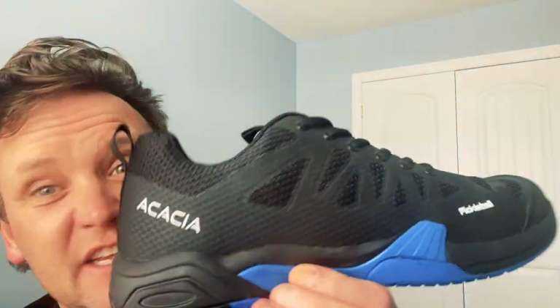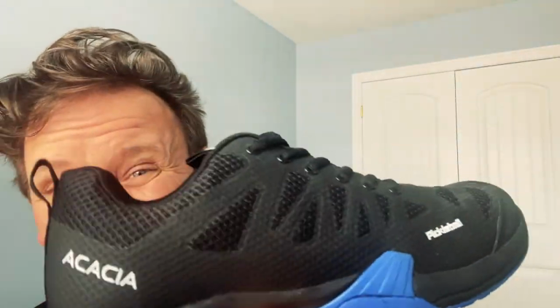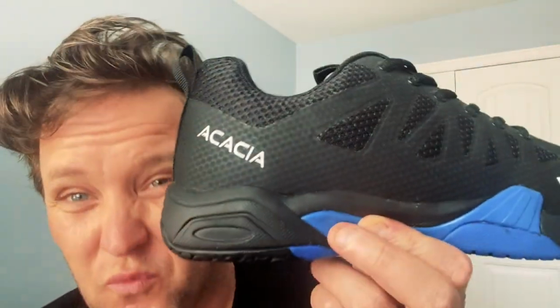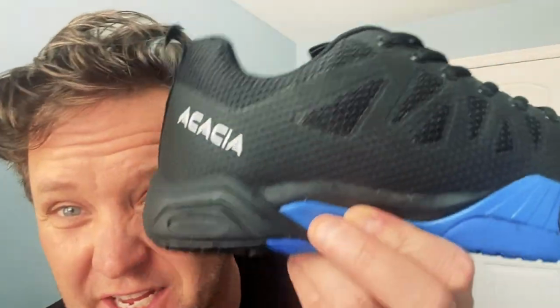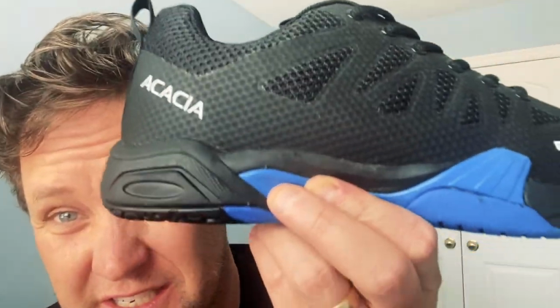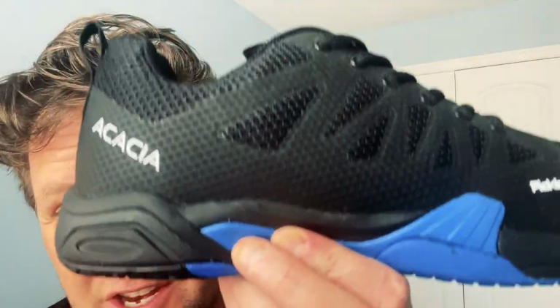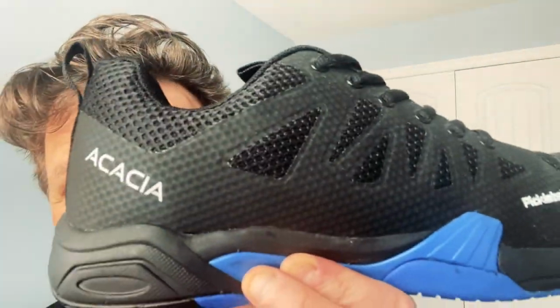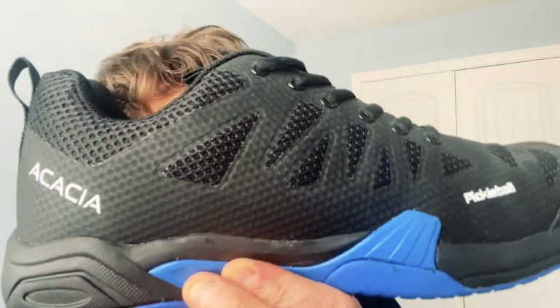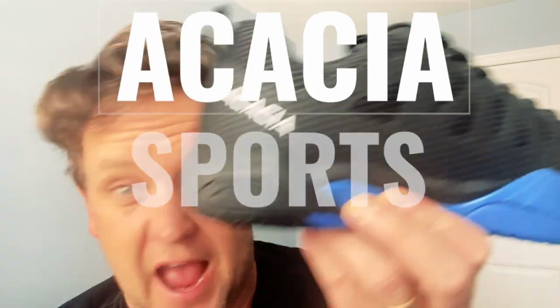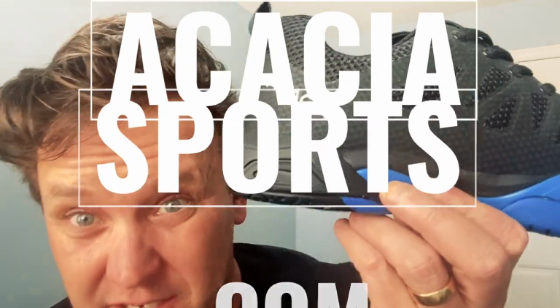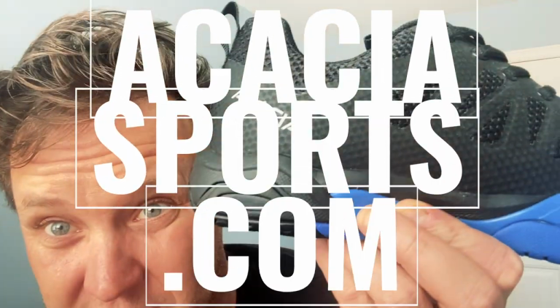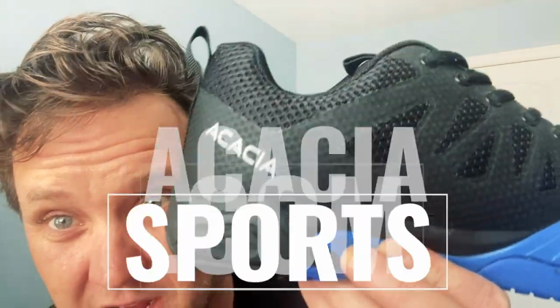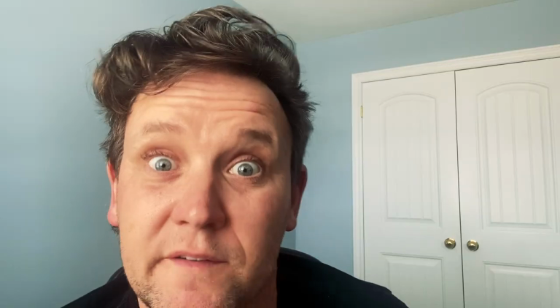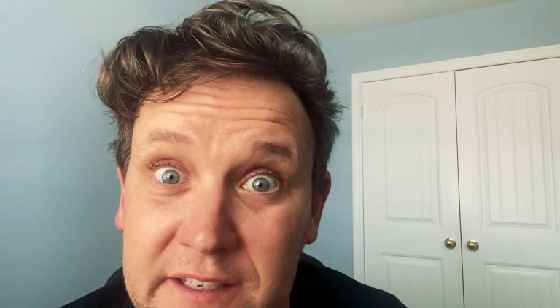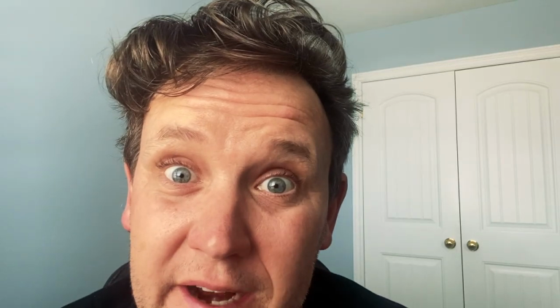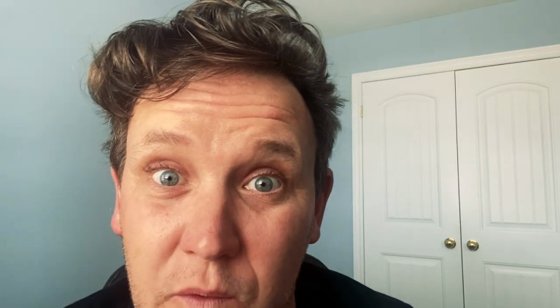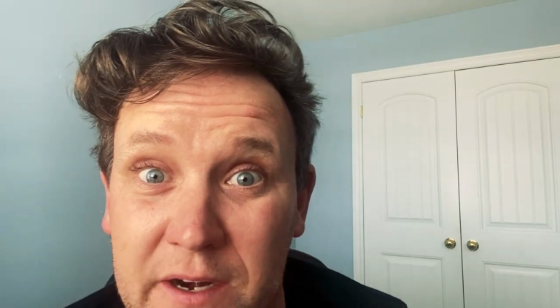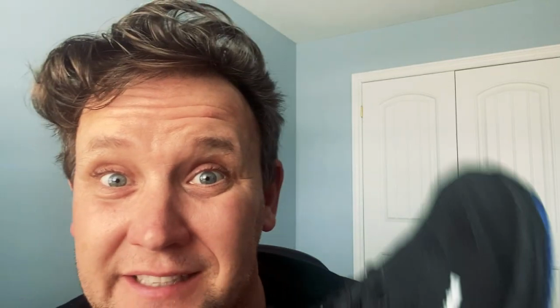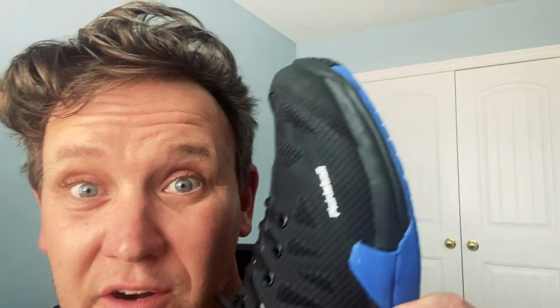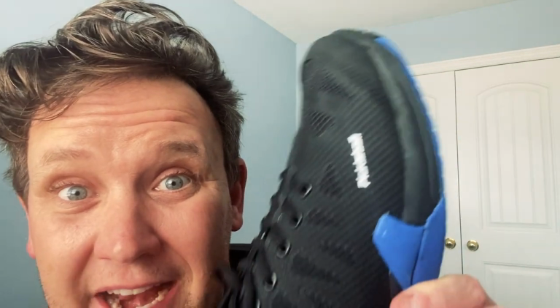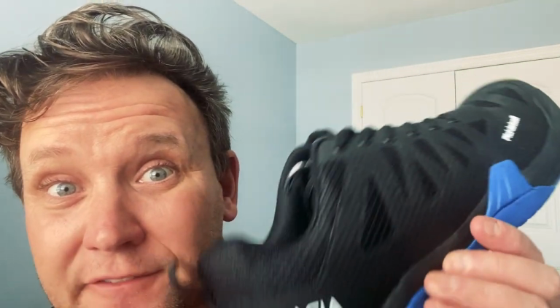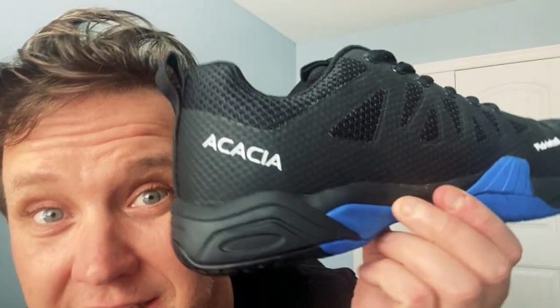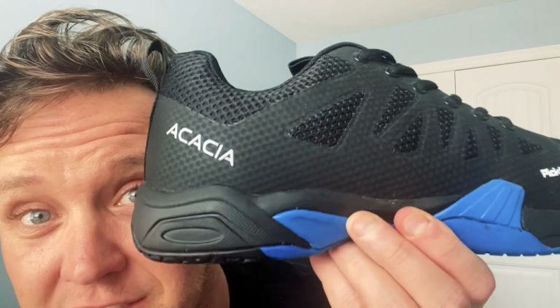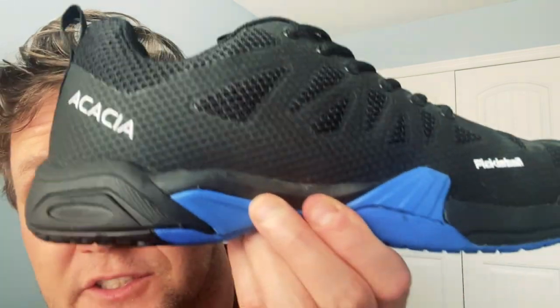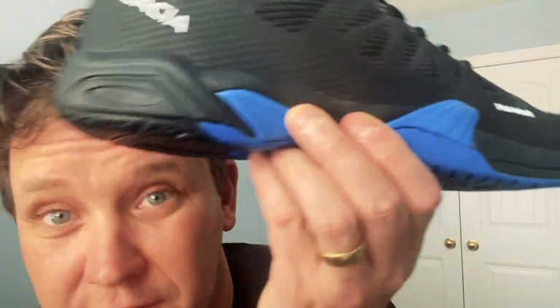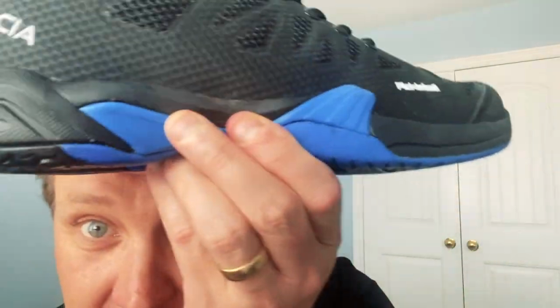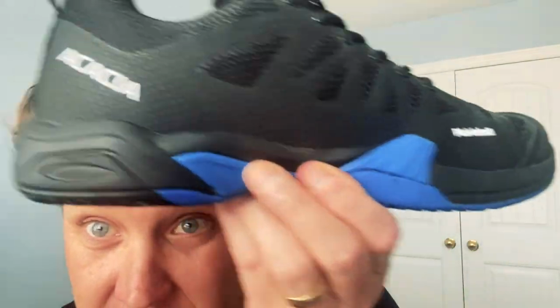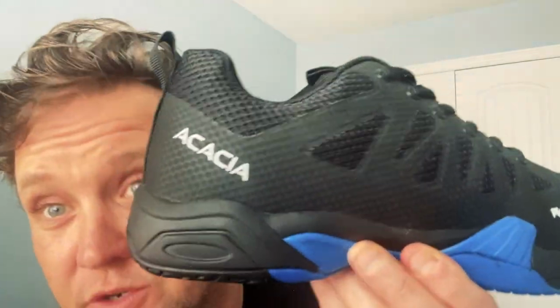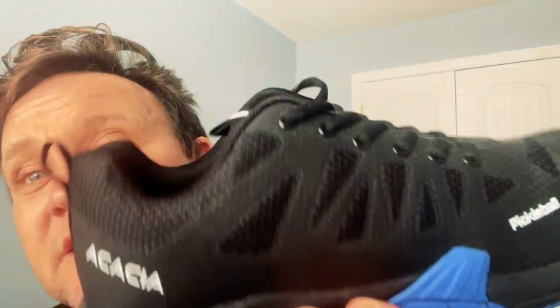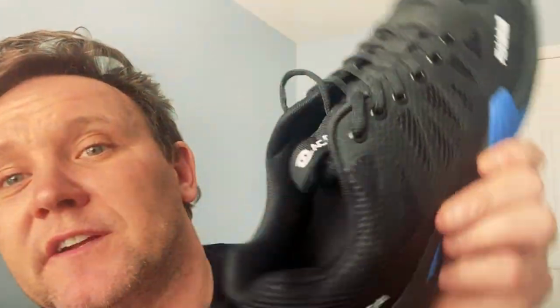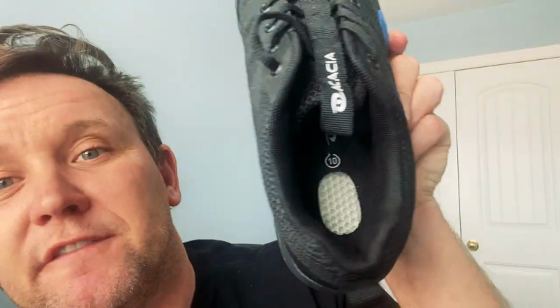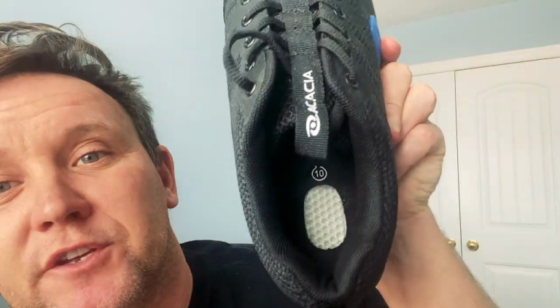This is a really good deal and you can get these at AcaciaSports.com. Another great thing in 2021 is they now come in half sizes as well, so you can find the shoe that is the perfect fit for you.